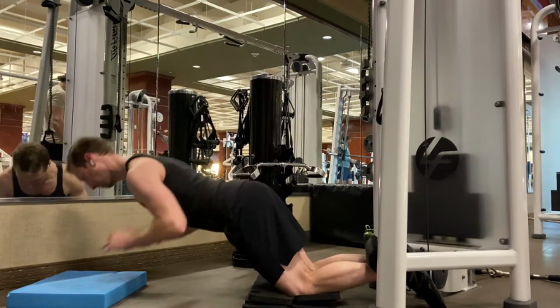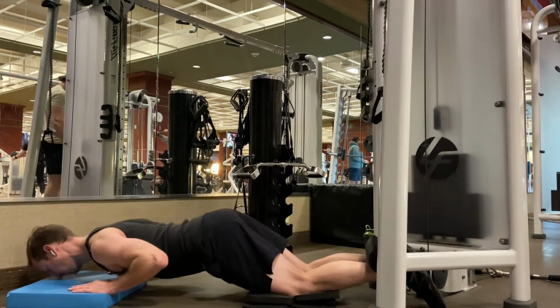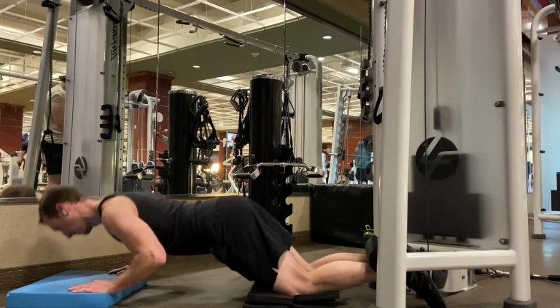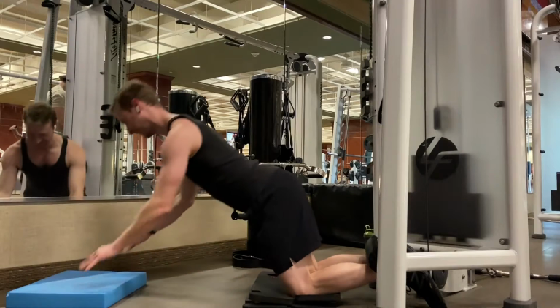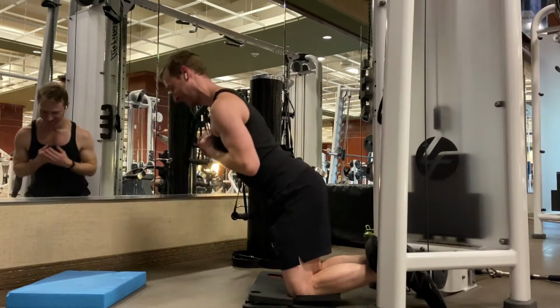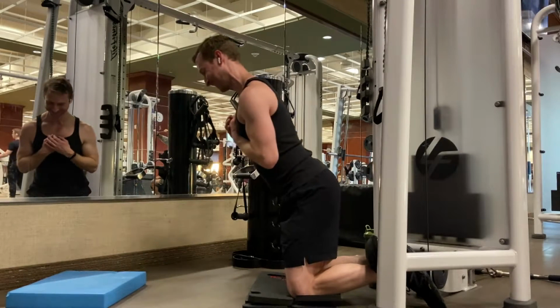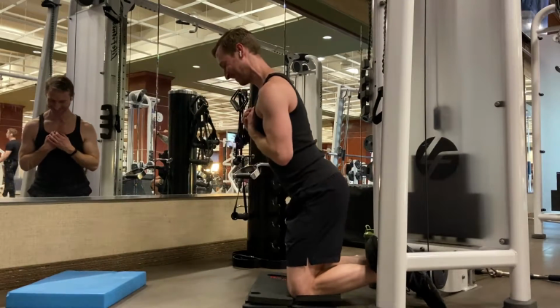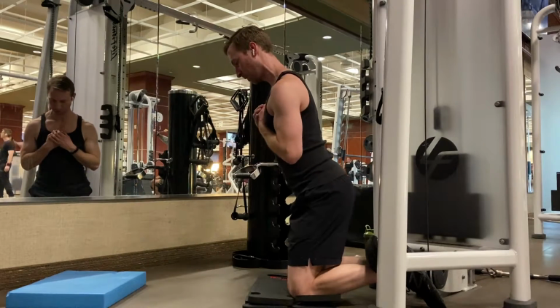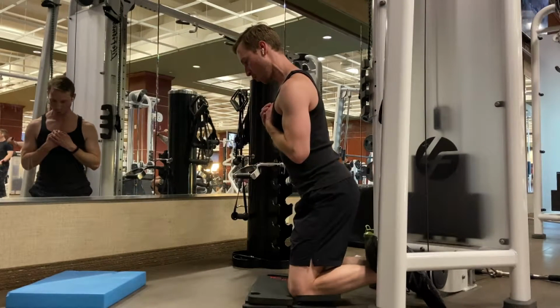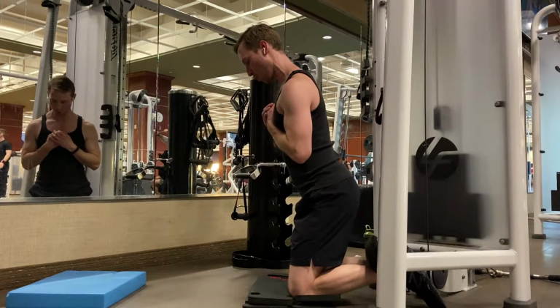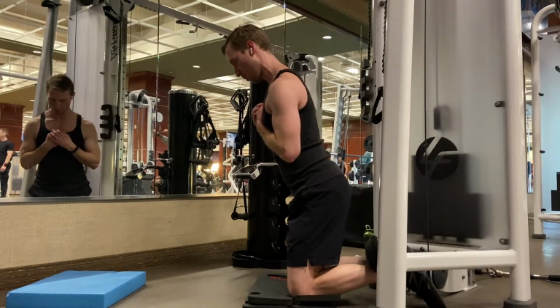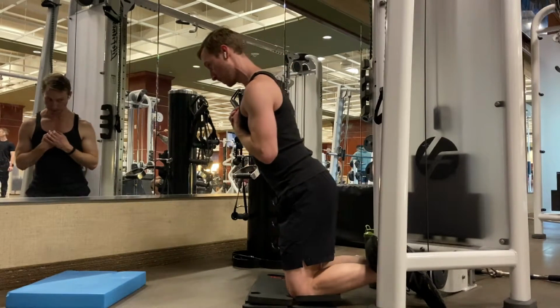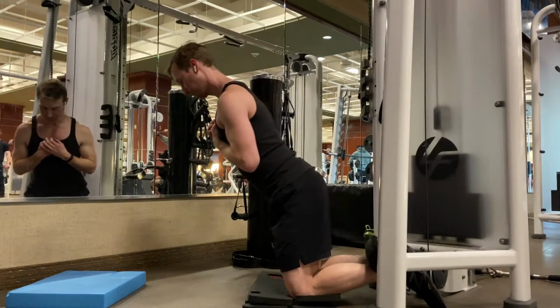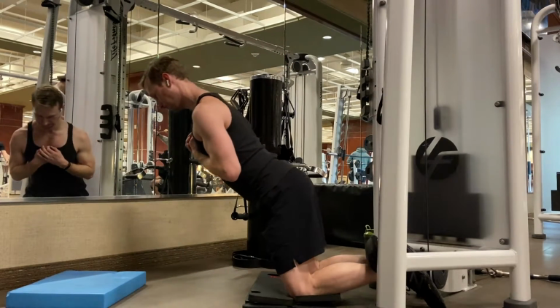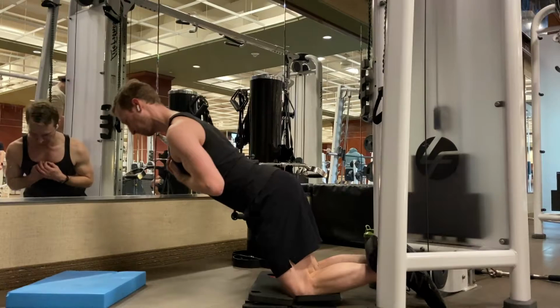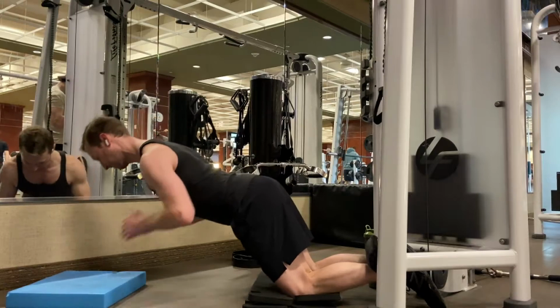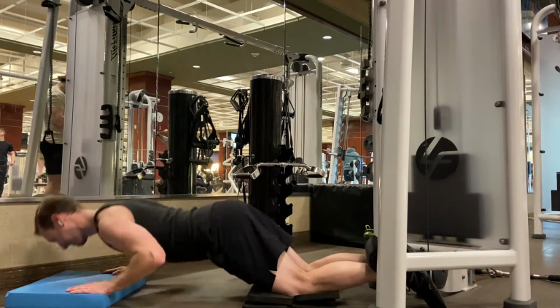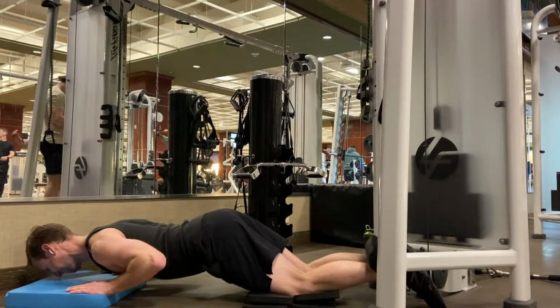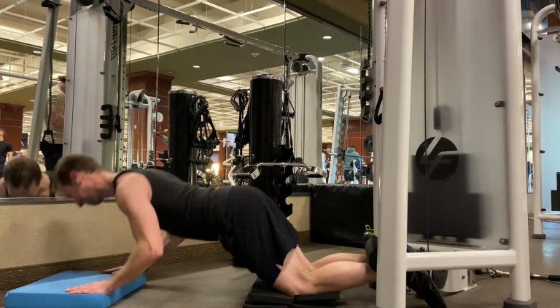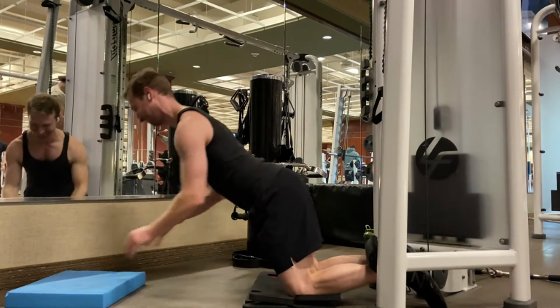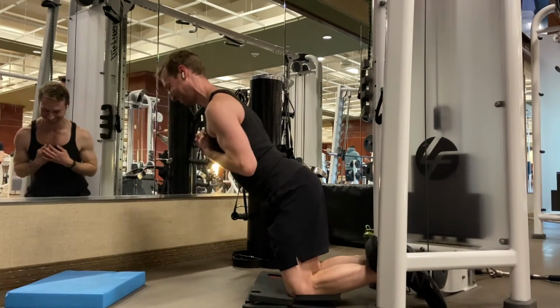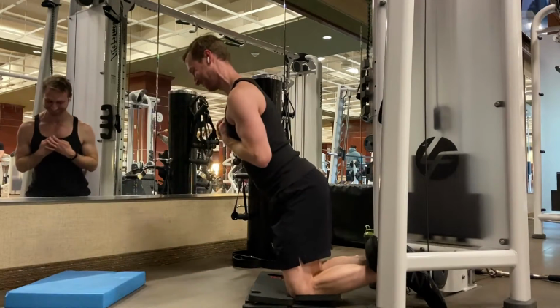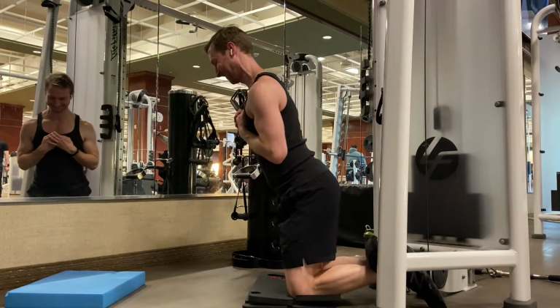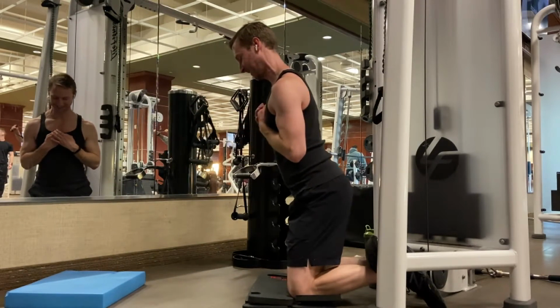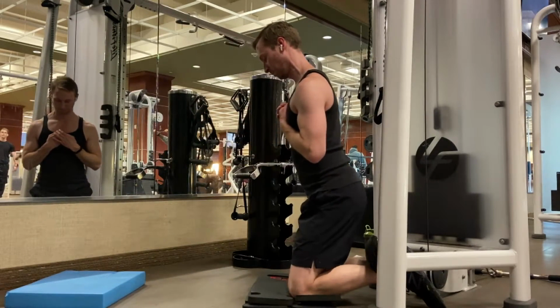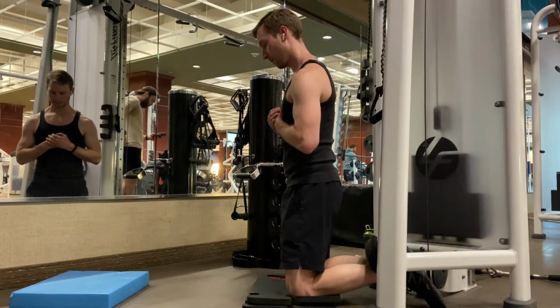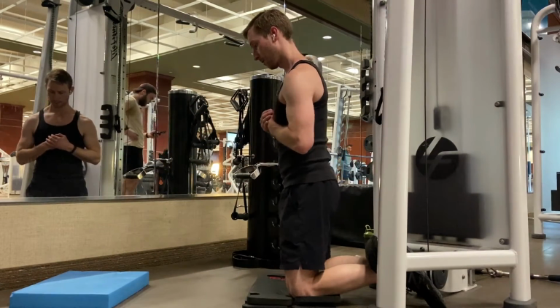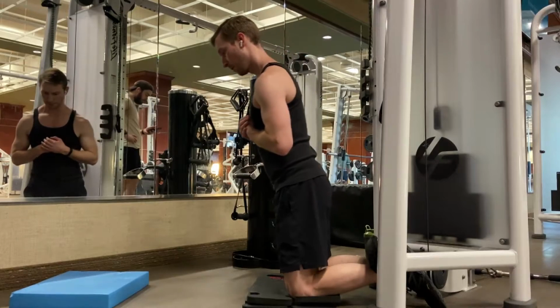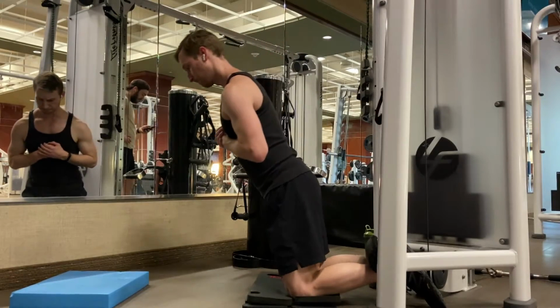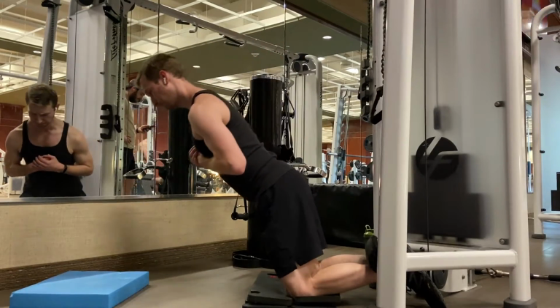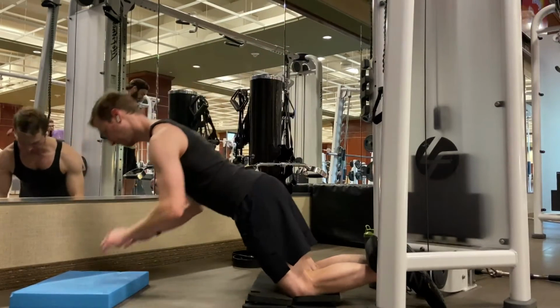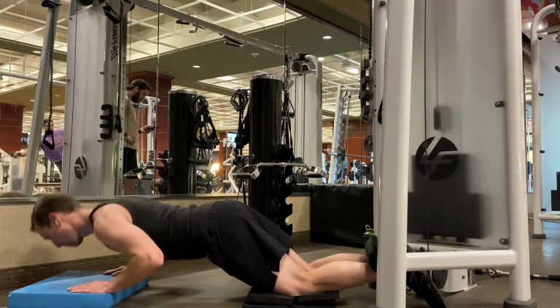This is an extremely challenging movement, so if you're not strong enough to perform it unassisted, you can use a gentle push off the floor to assist yourself, as I am here, or you can anchor some resistance bands behind you and hold onto them to make the movement a little easier.